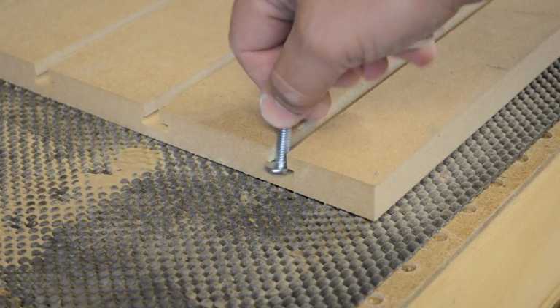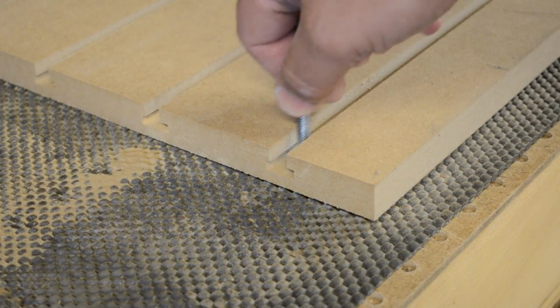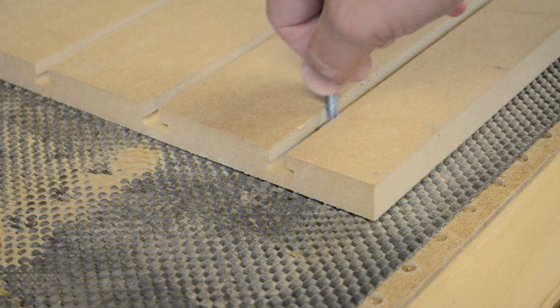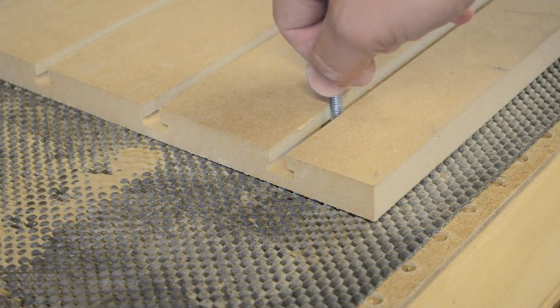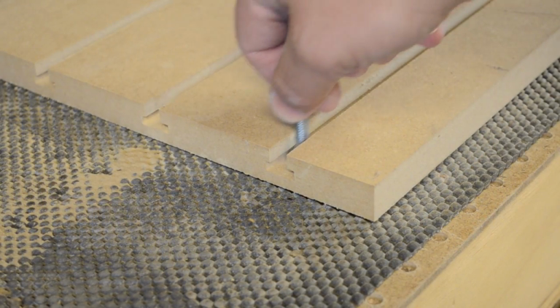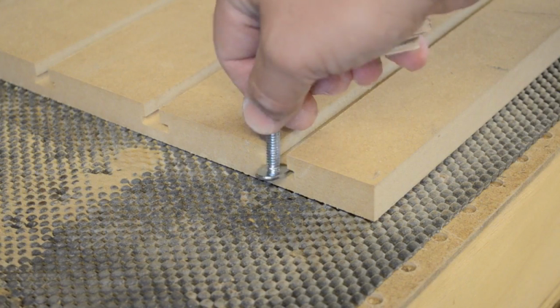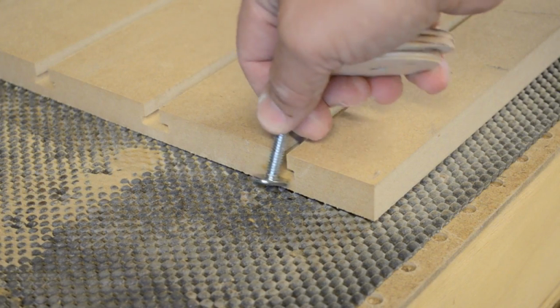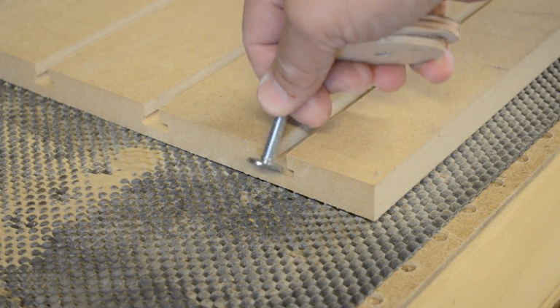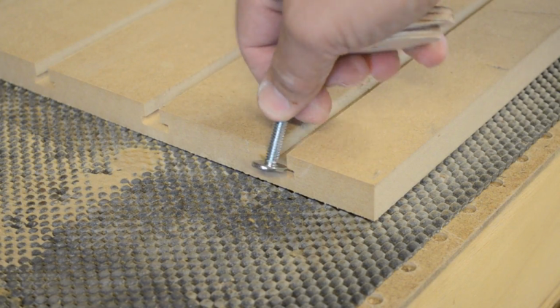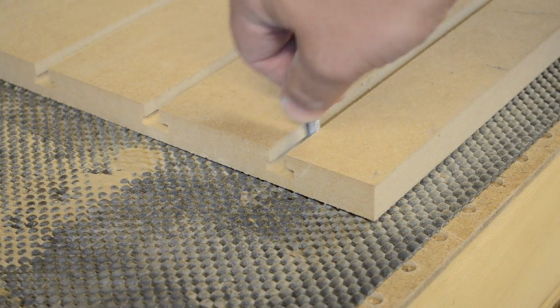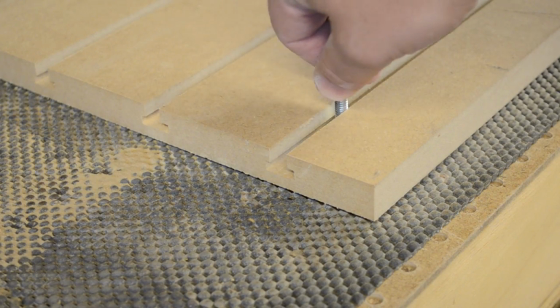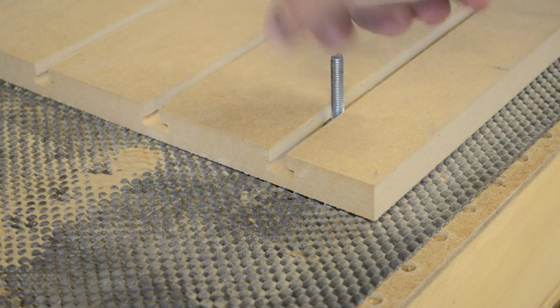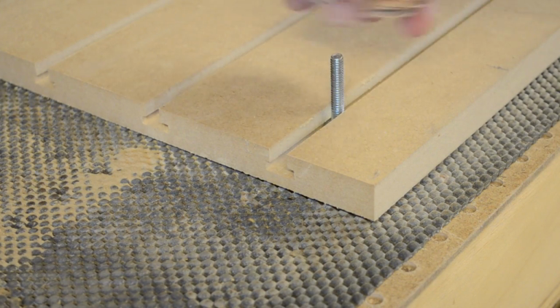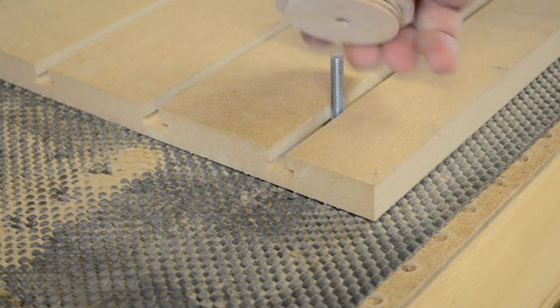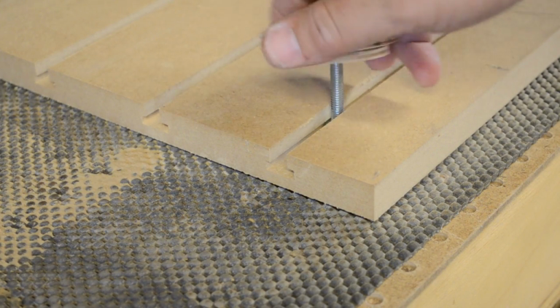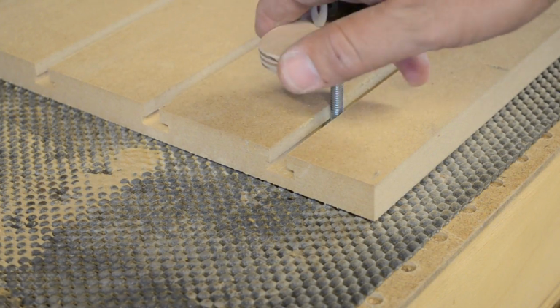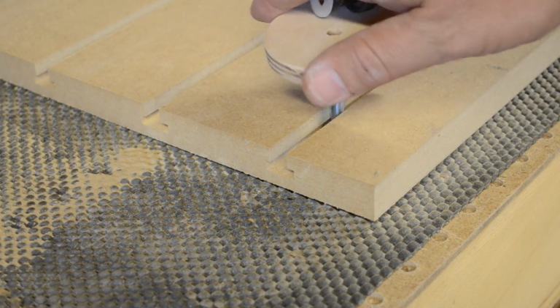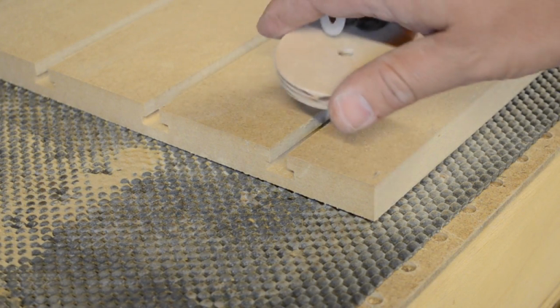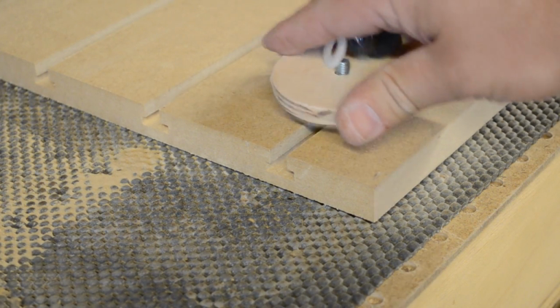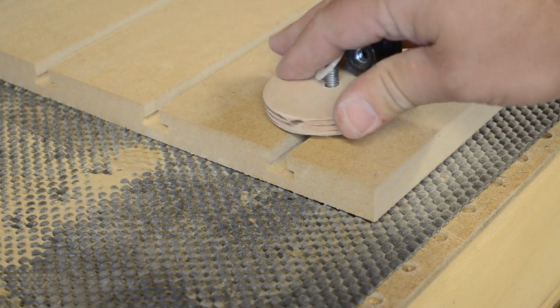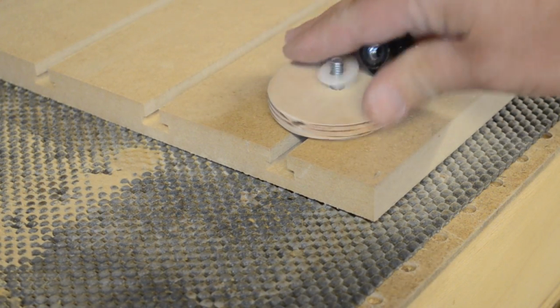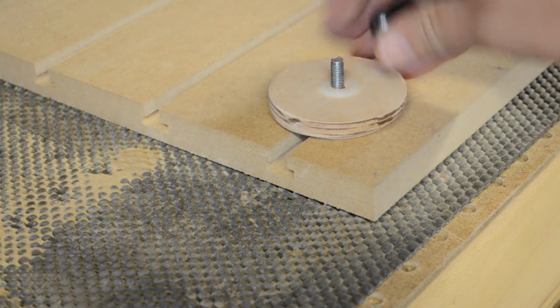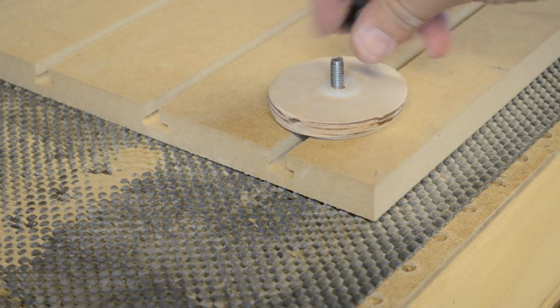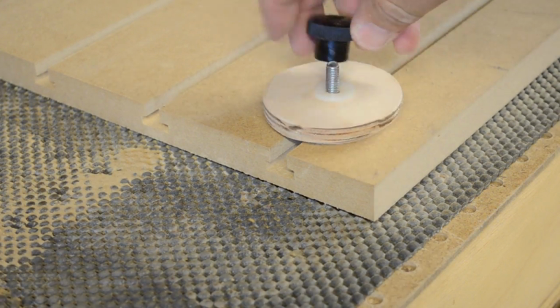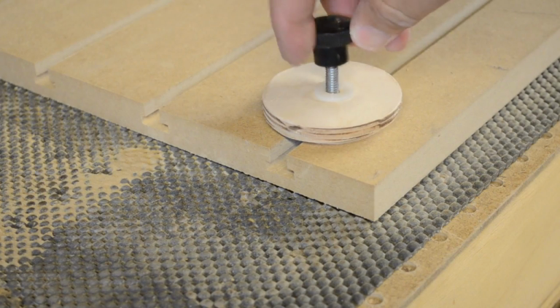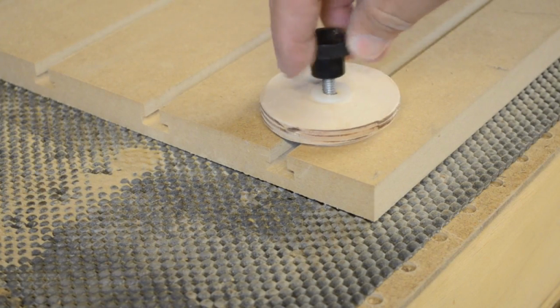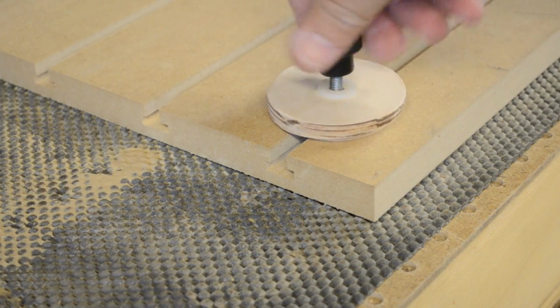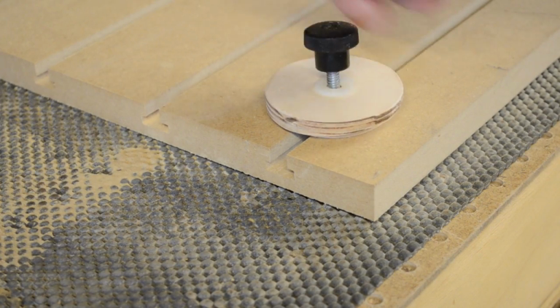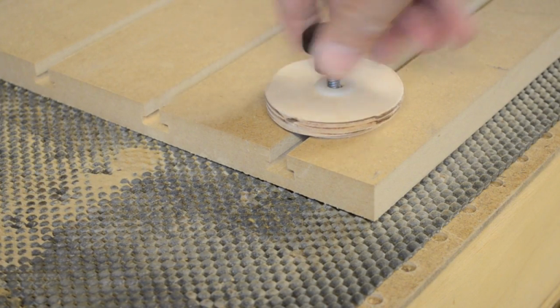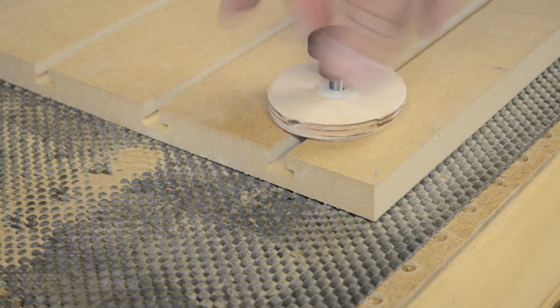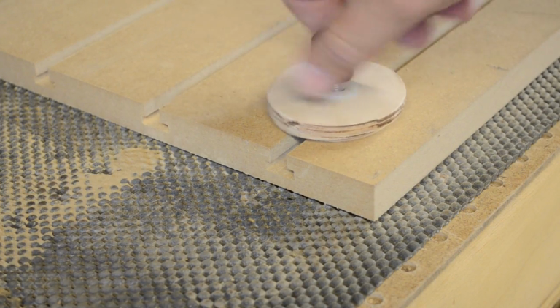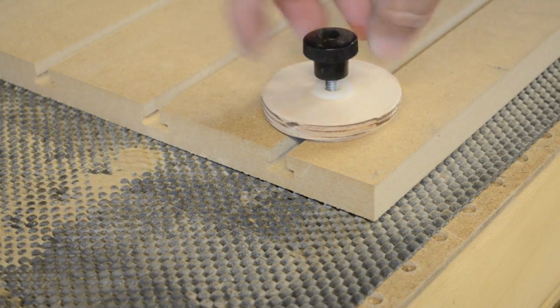This bit readily accepts both quarter inch and five-sixteenths inch T-bolts, making it very convenient to use whatever clamping system you want.